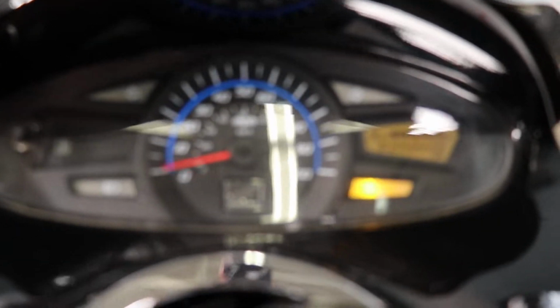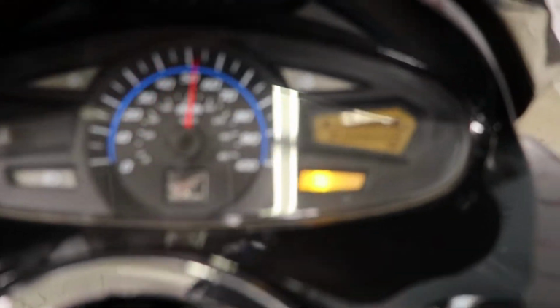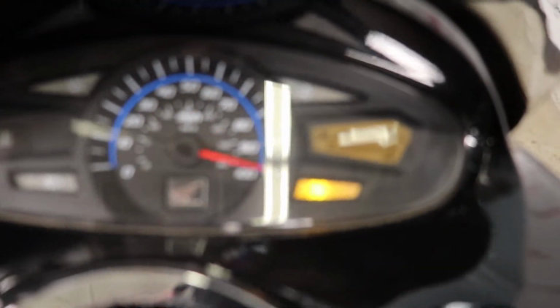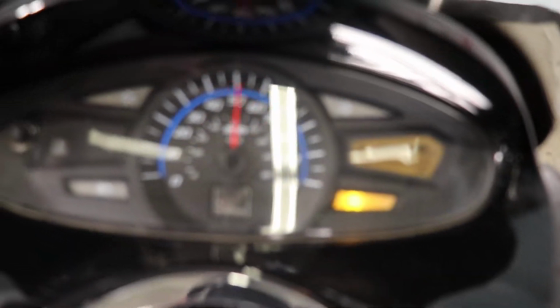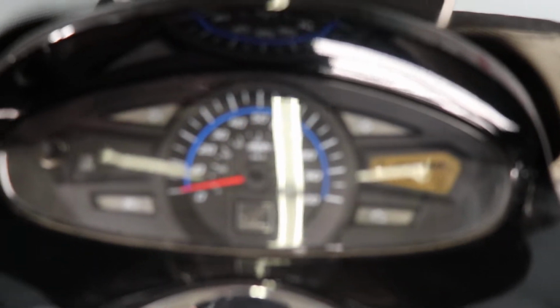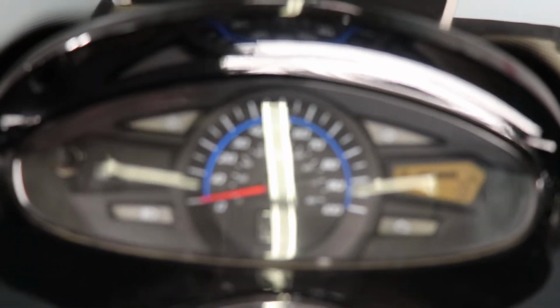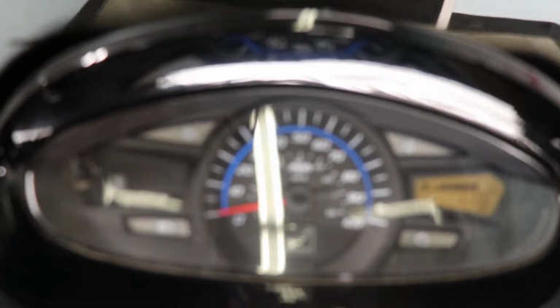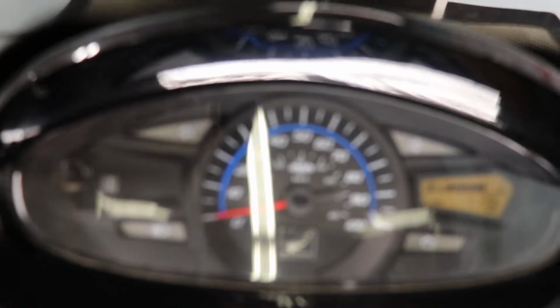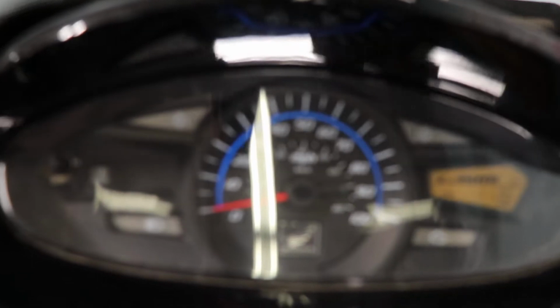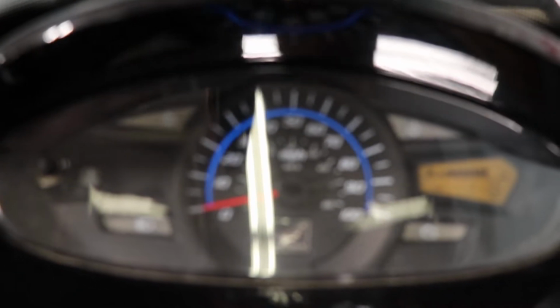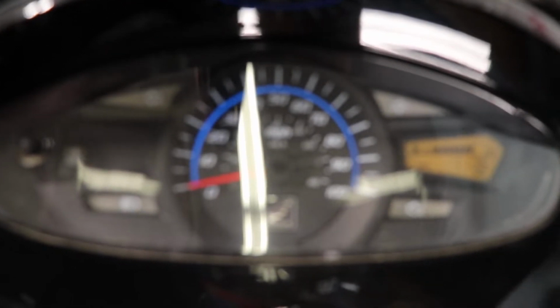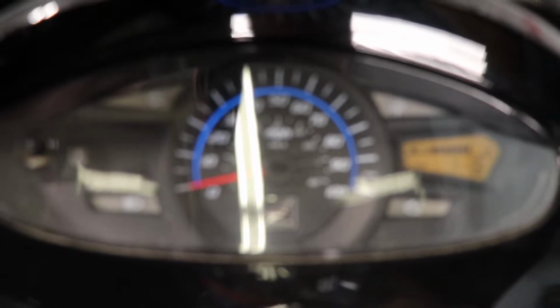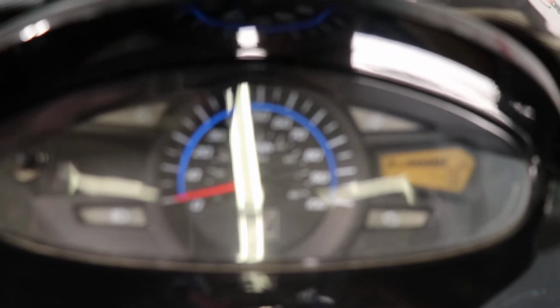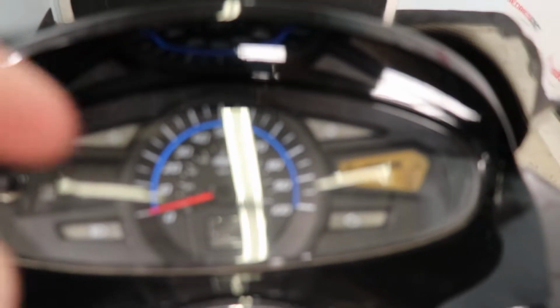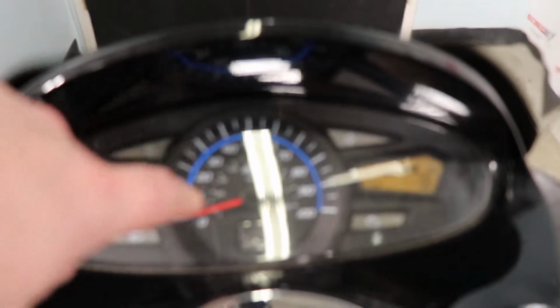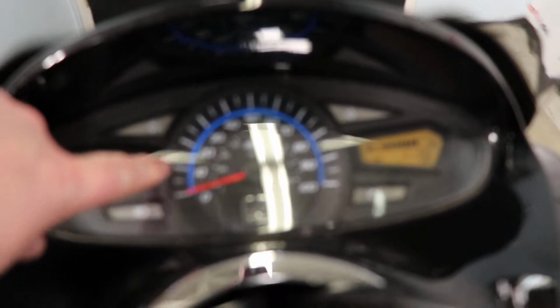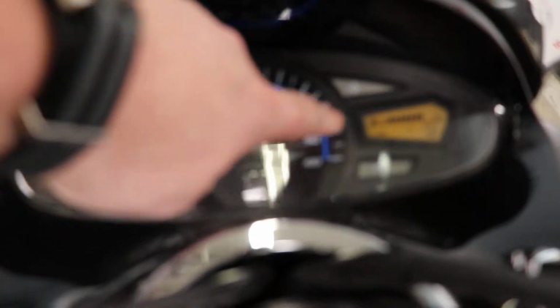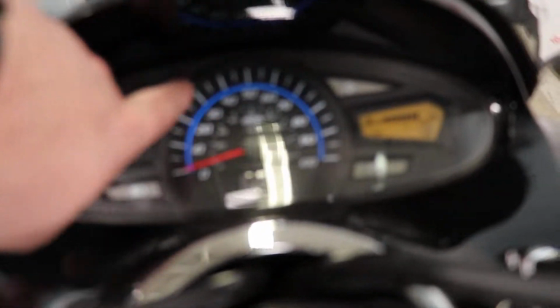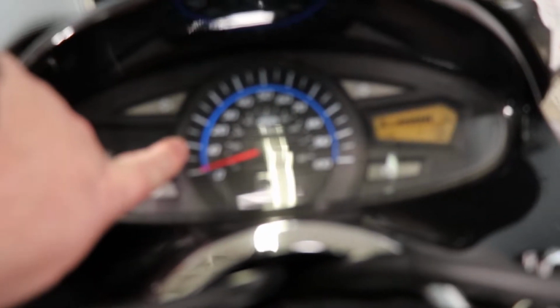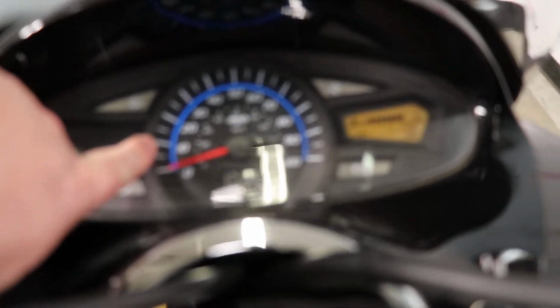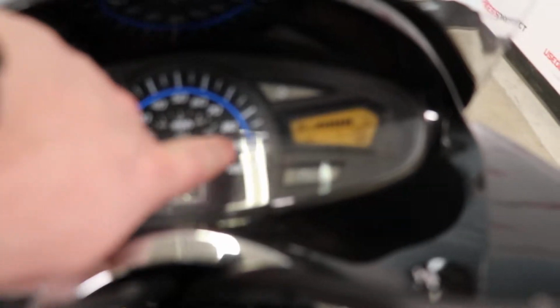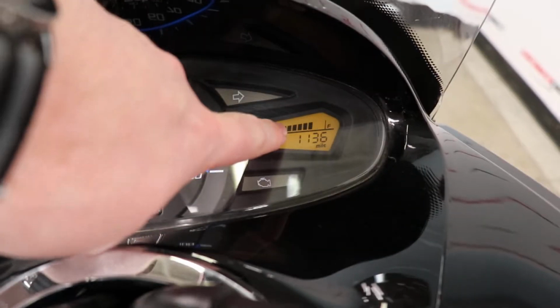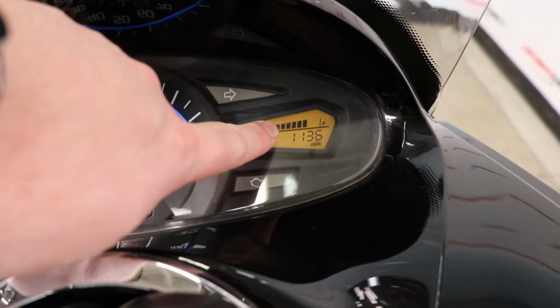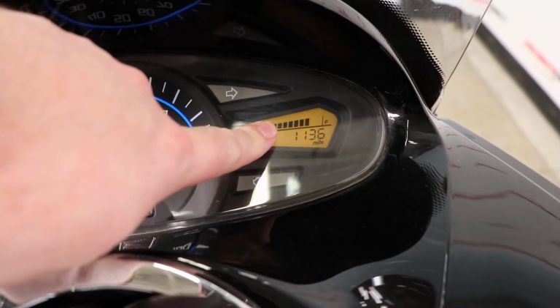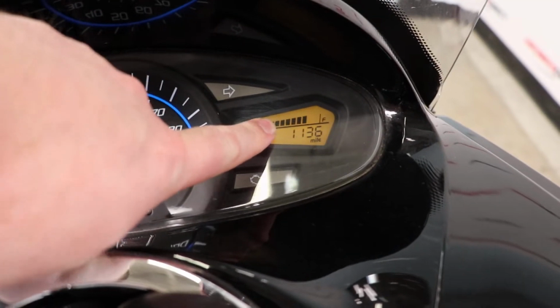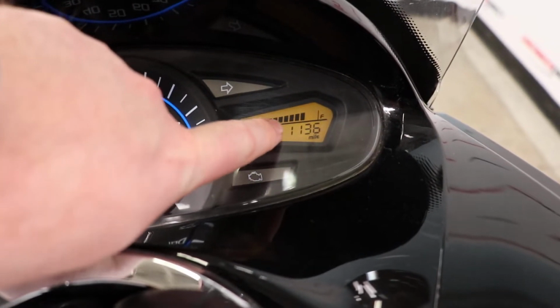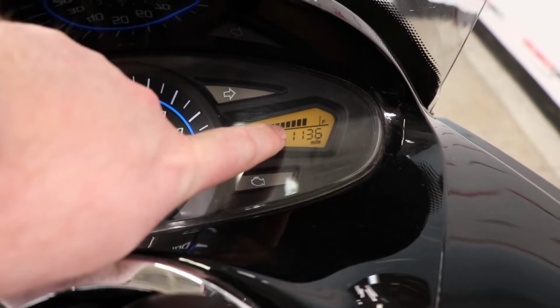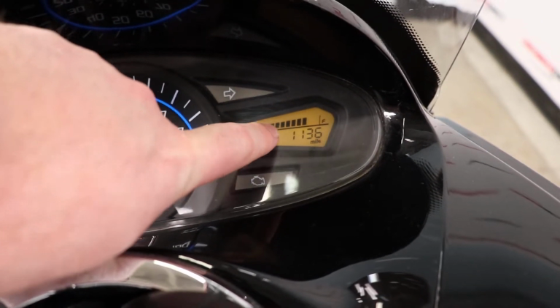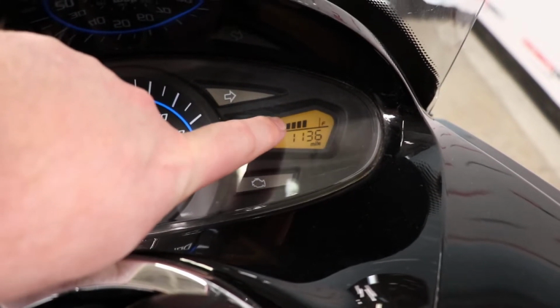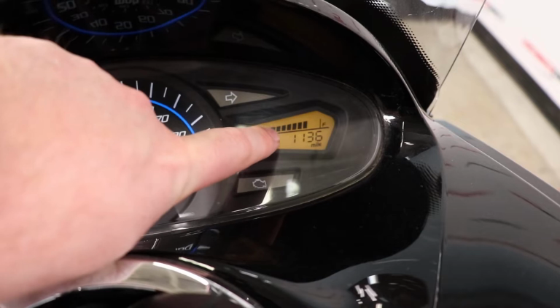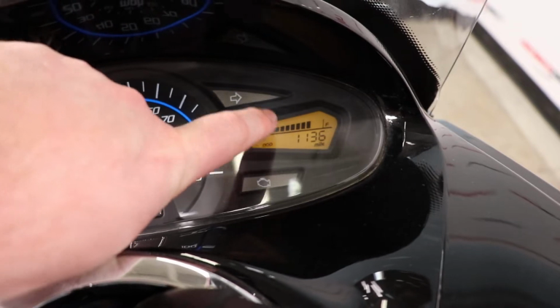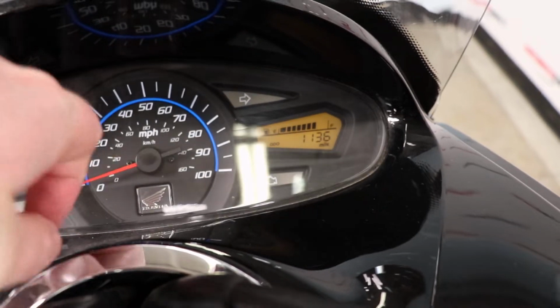Flipping the key on, take a look at our display here. Of course, you've got a couple of things going on naturally — your warning lights, et cetera. But in addition to that, you're going to have this large analog display for your speedometer, and over here you're going to have that digital readout for the odometer and fuel, so you can see that 1,136 miles.